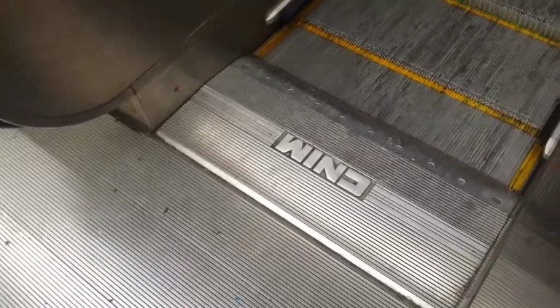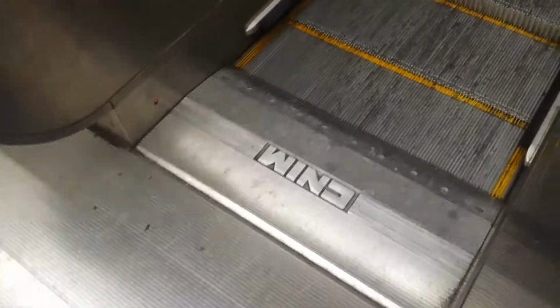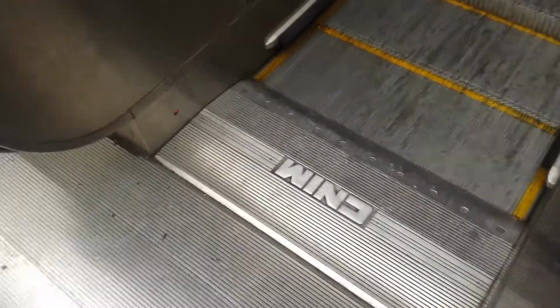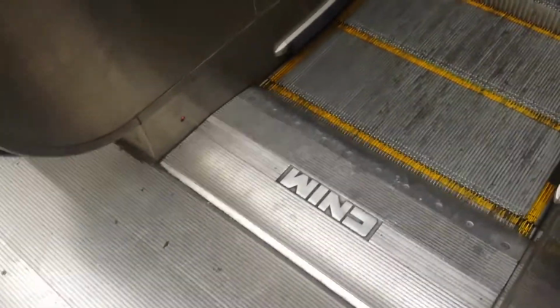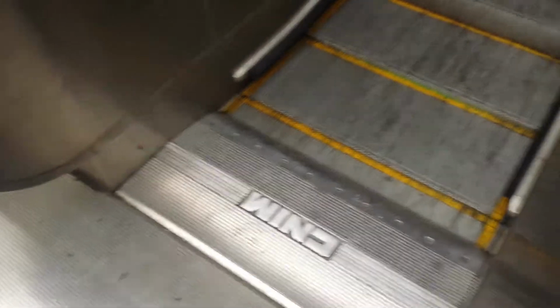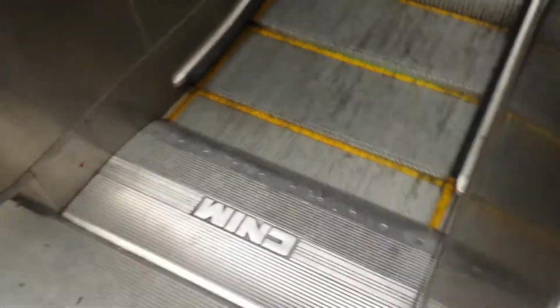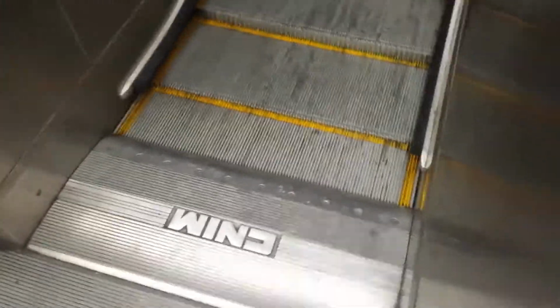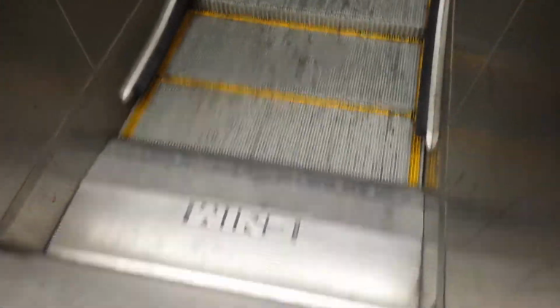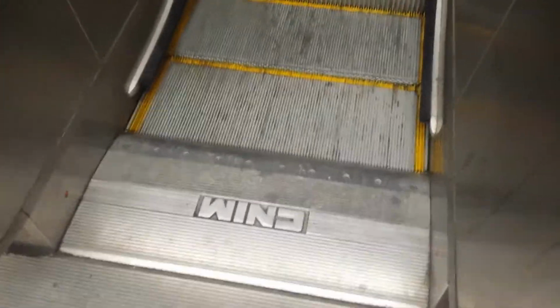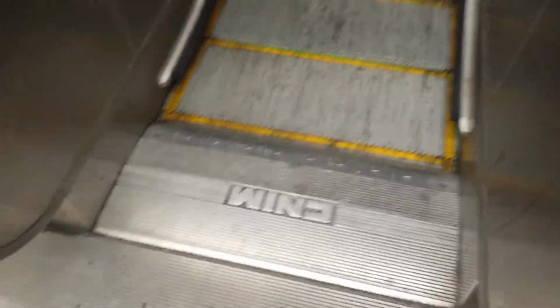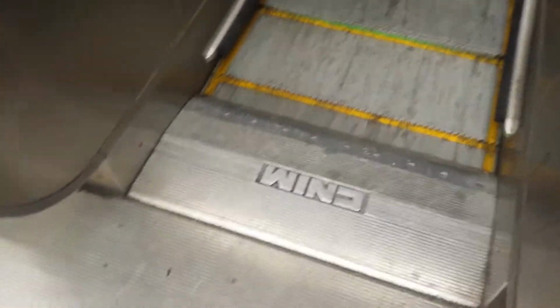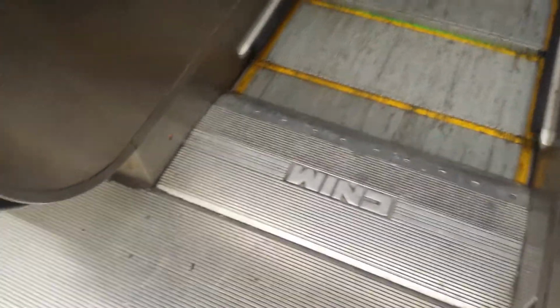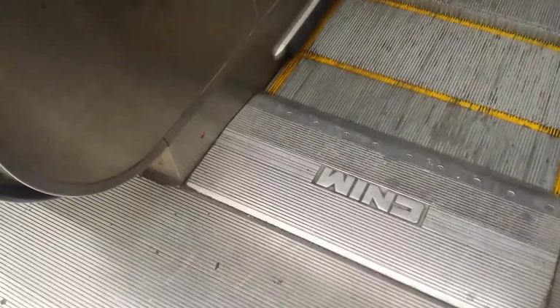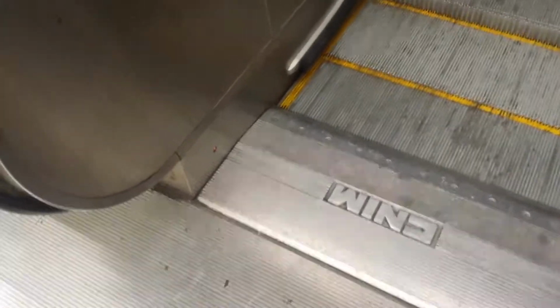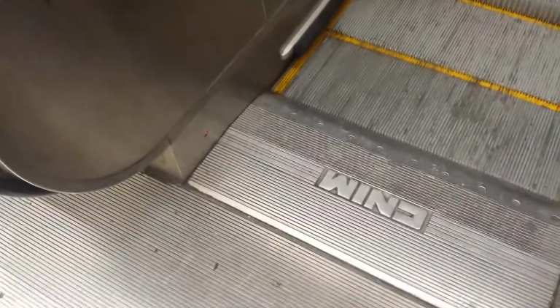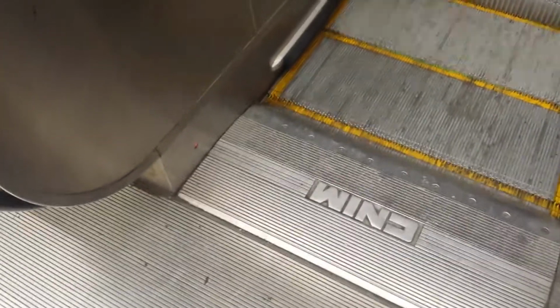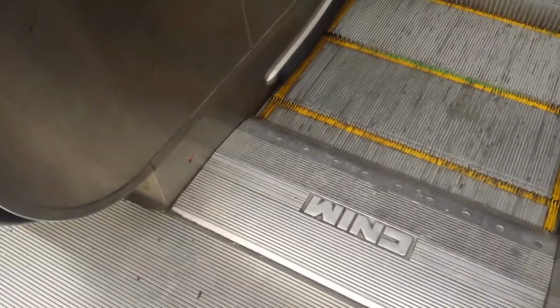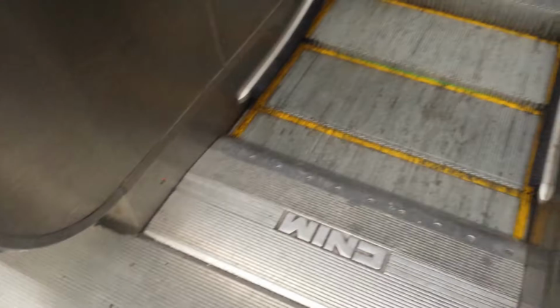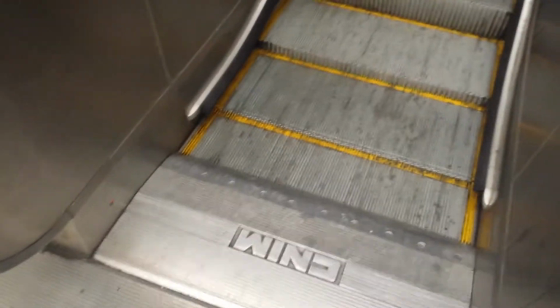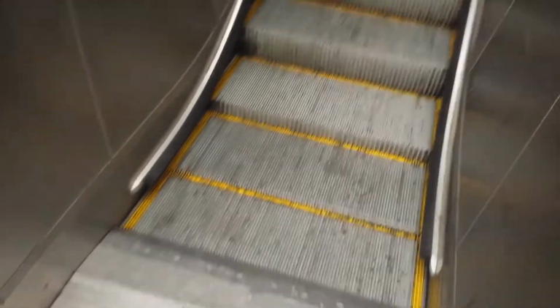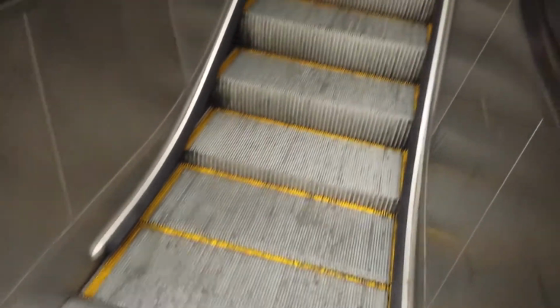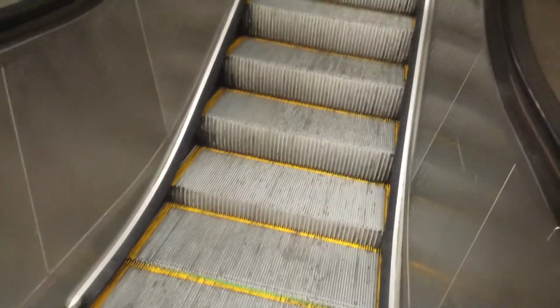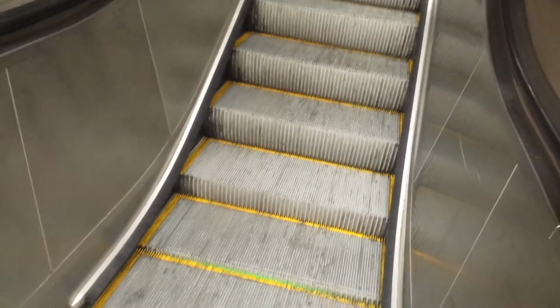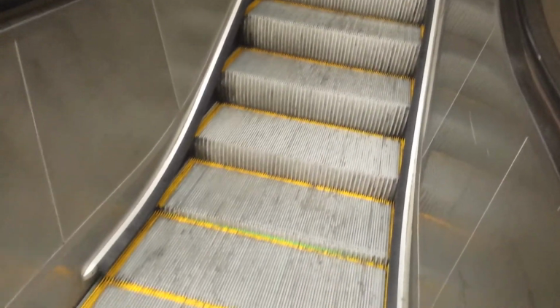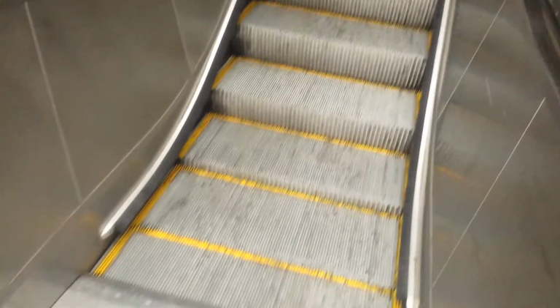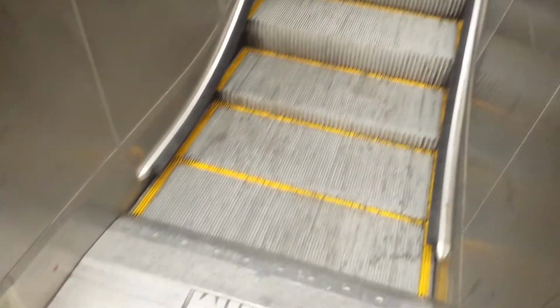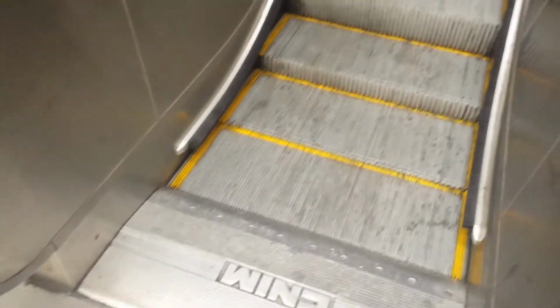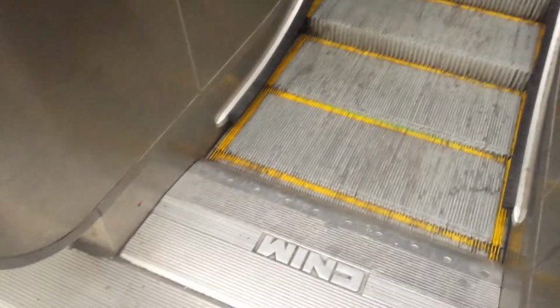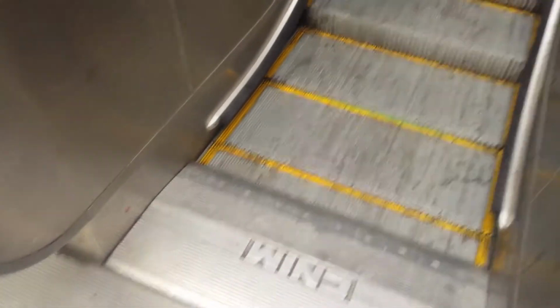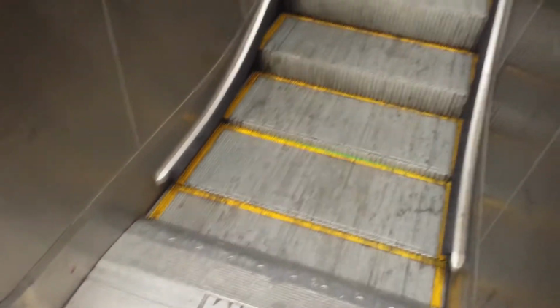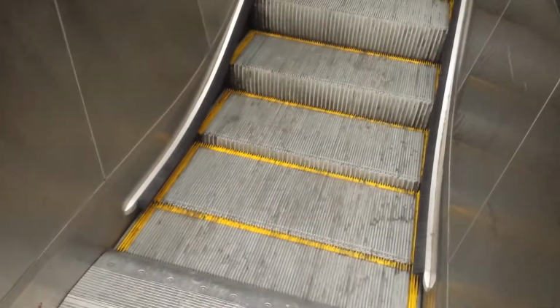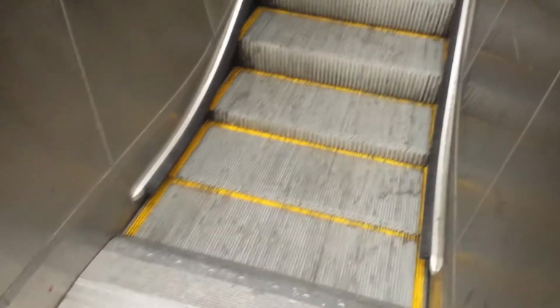A lot of times you wonder how exactly do these things work? Well, I'm going to explain here, if anyone's curious. As you can see, when nobody's on the escalator, it's moving at a very slow pace.